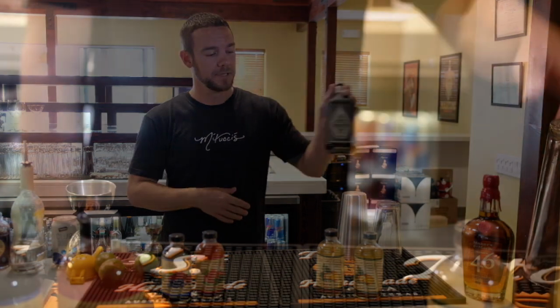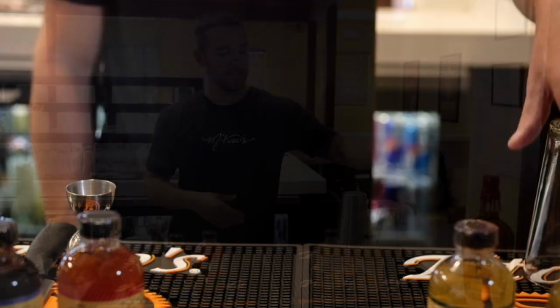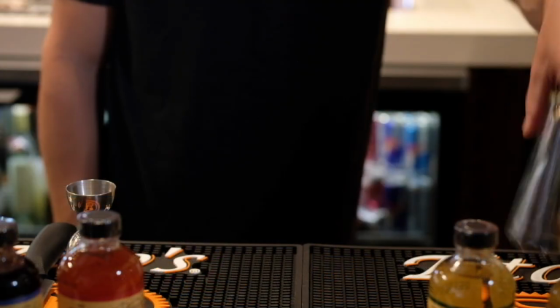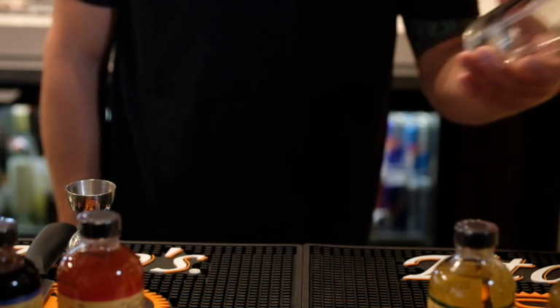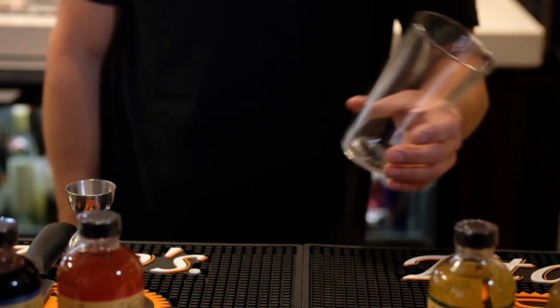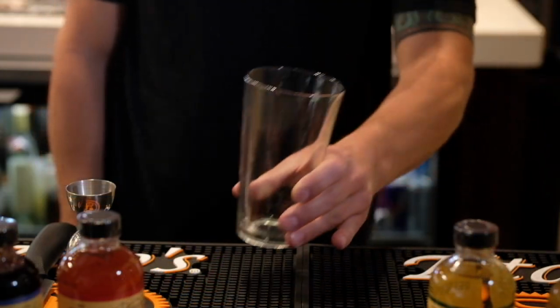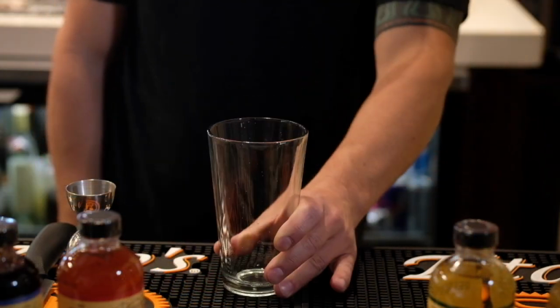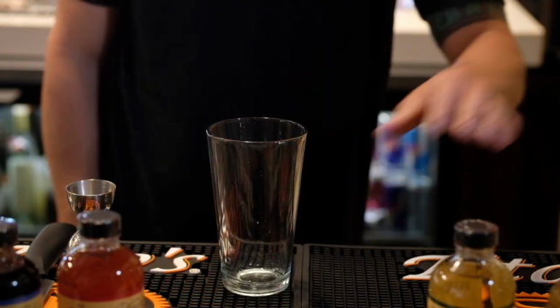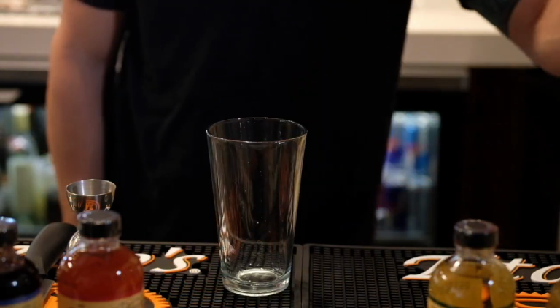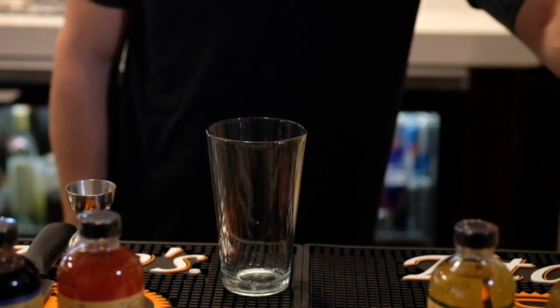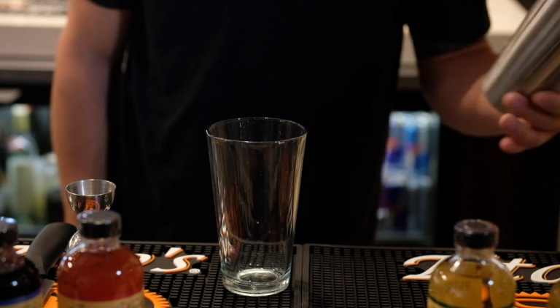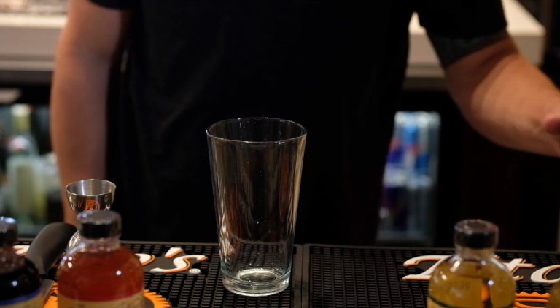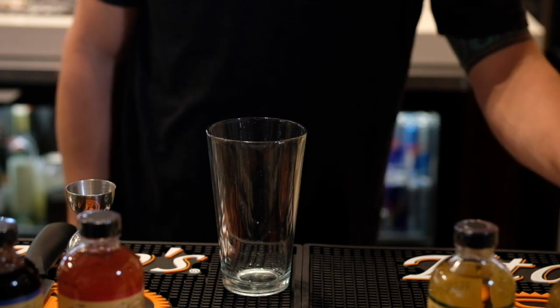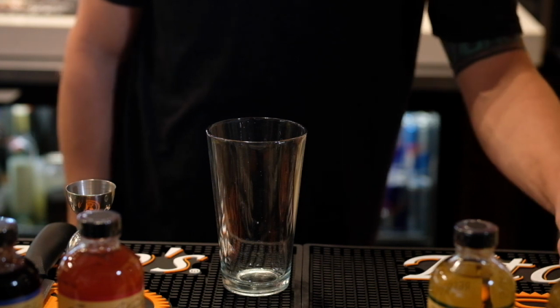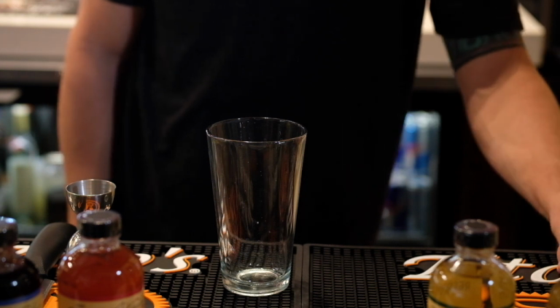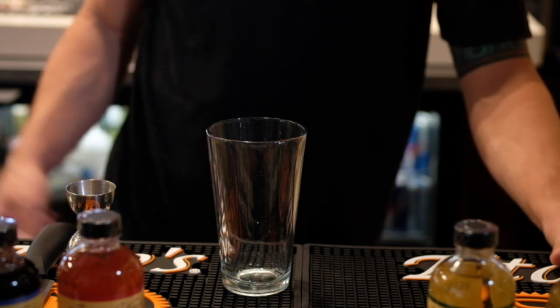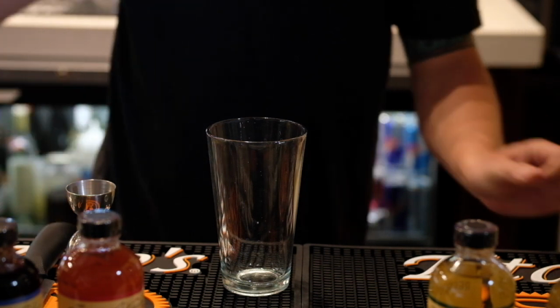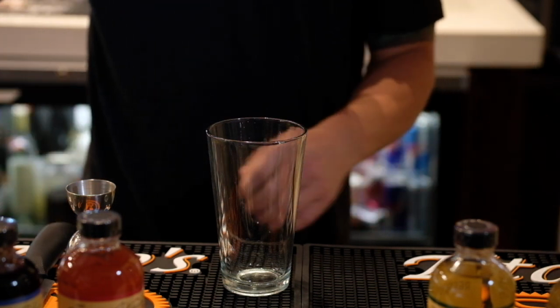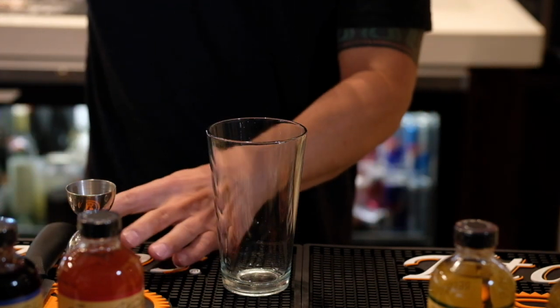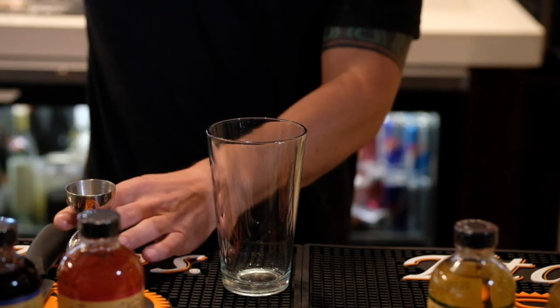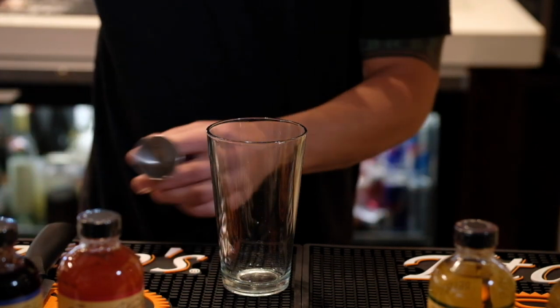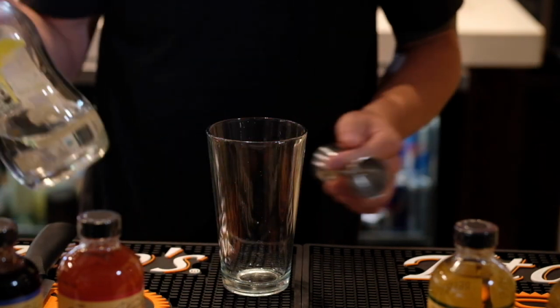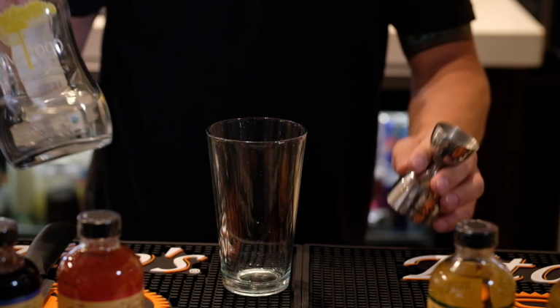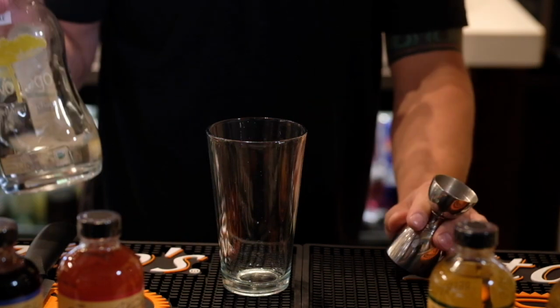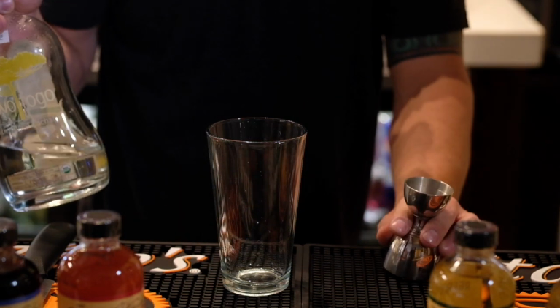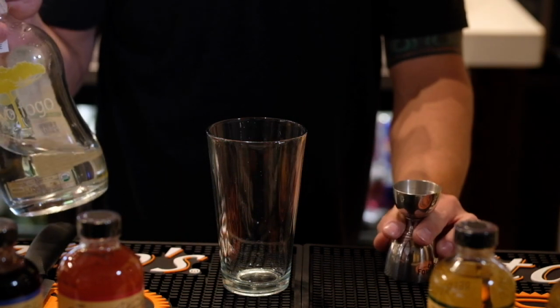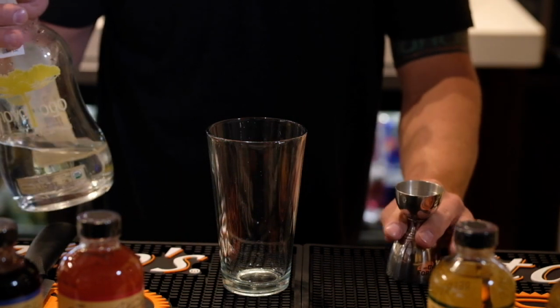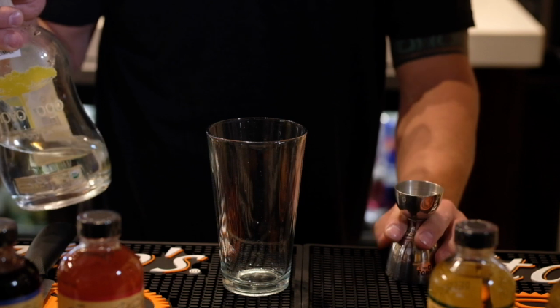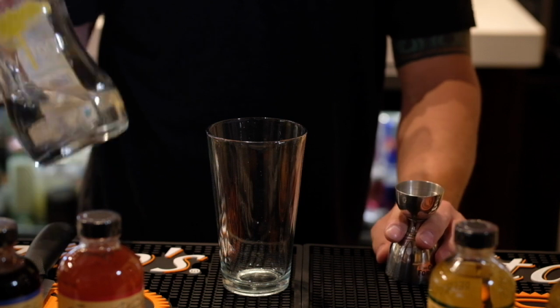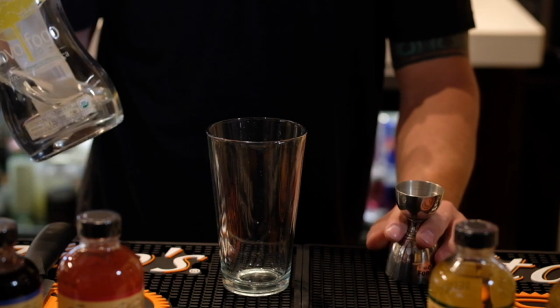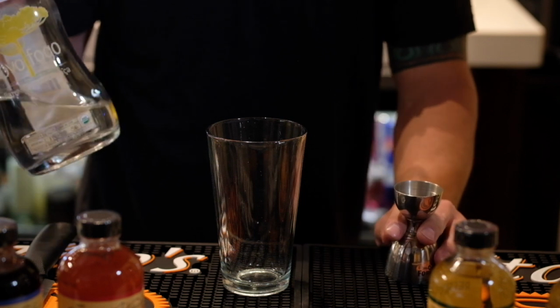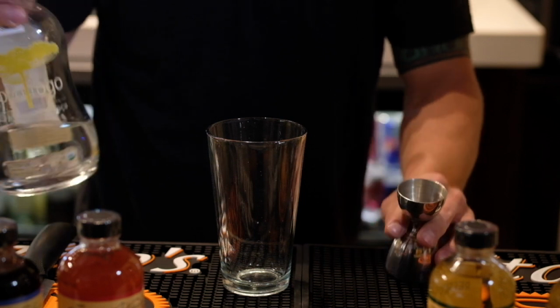When building a cocktail, always use the cheapest ingredients first. Today the cheapest ingredient is going to be the simple syrup. This requires one ounce.